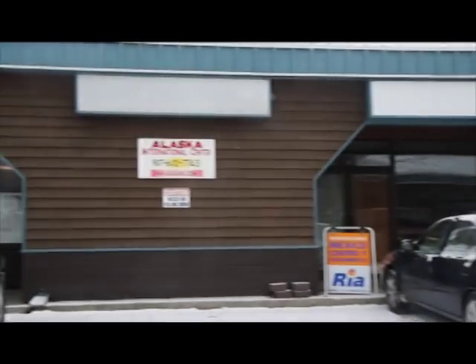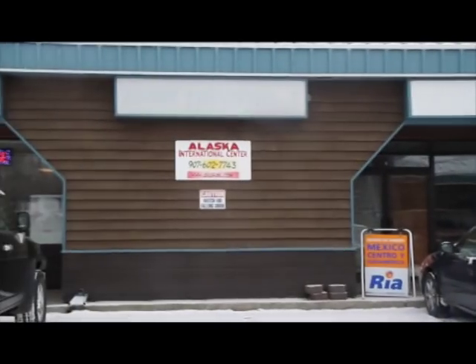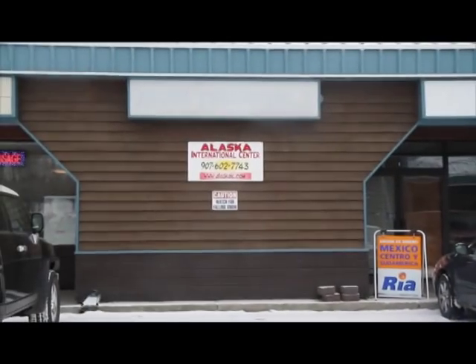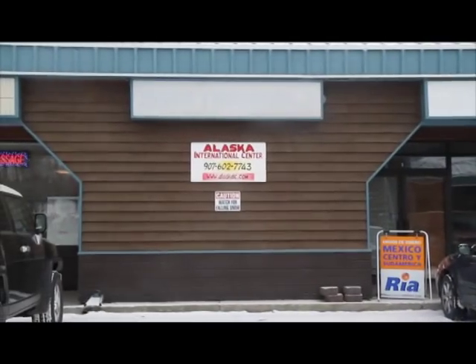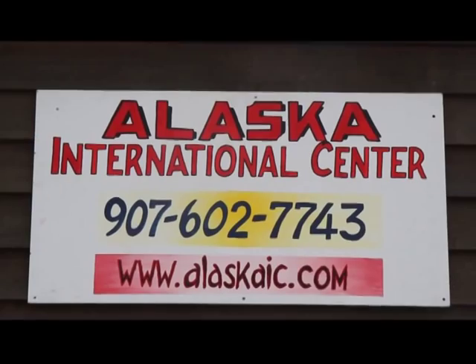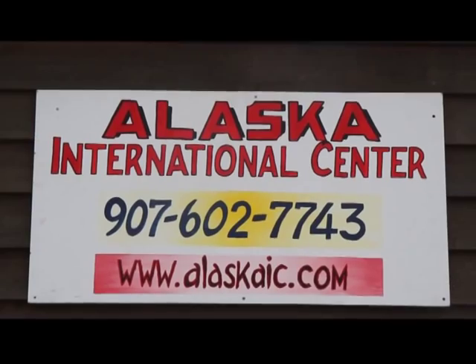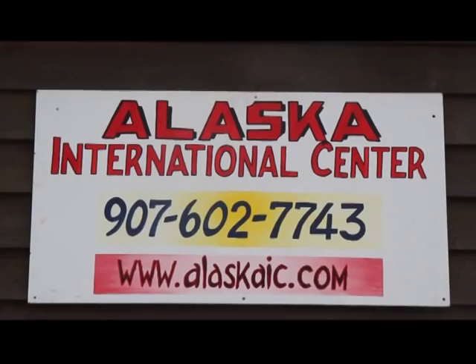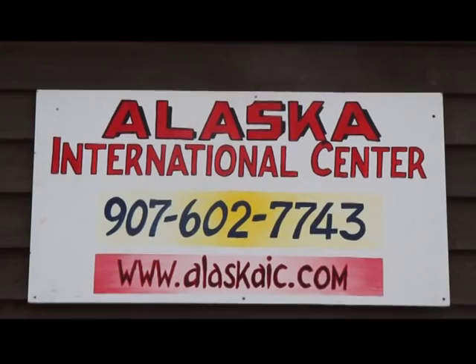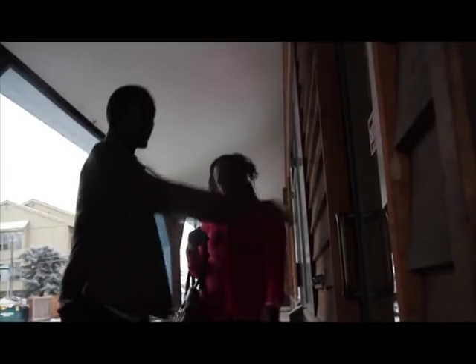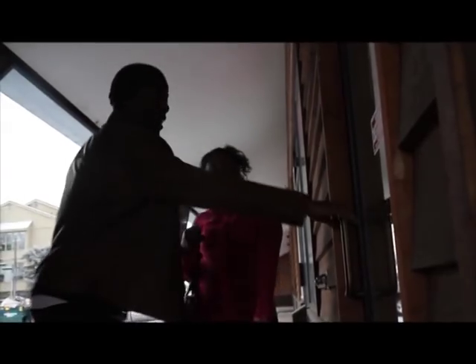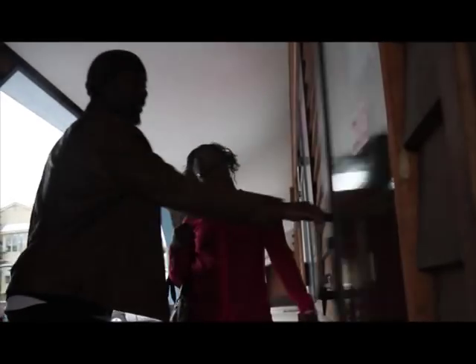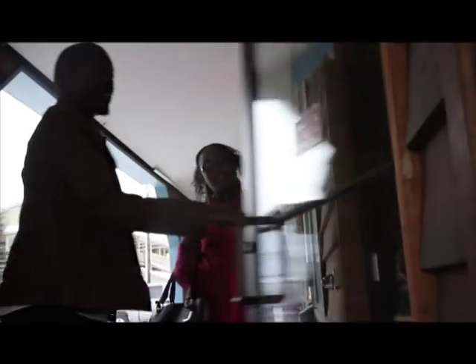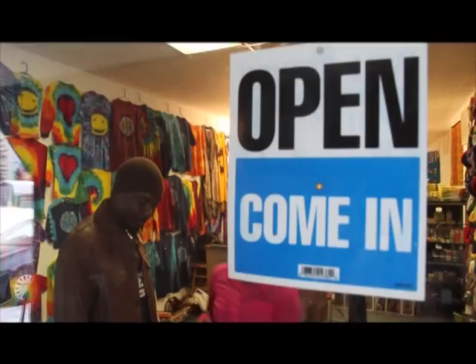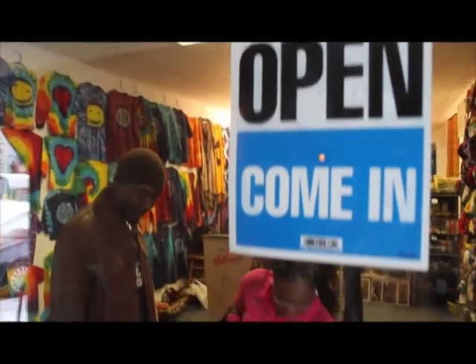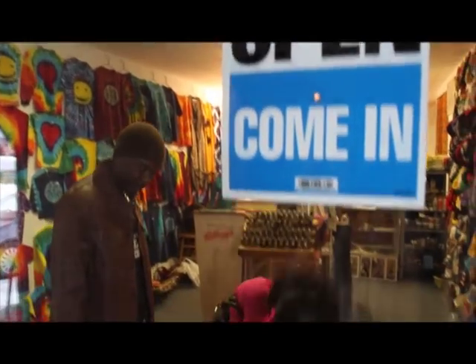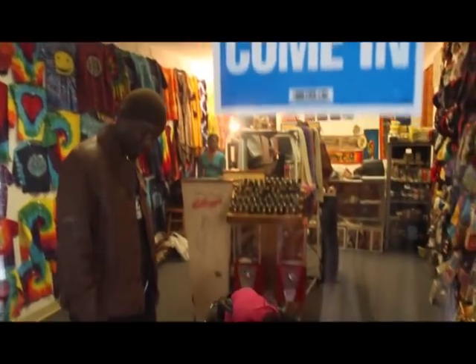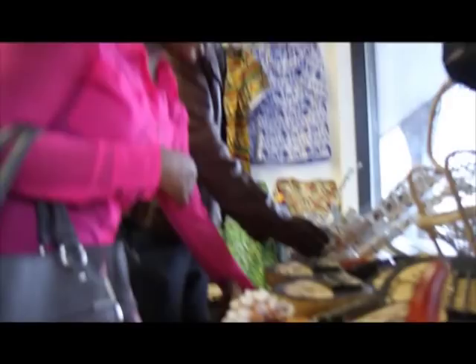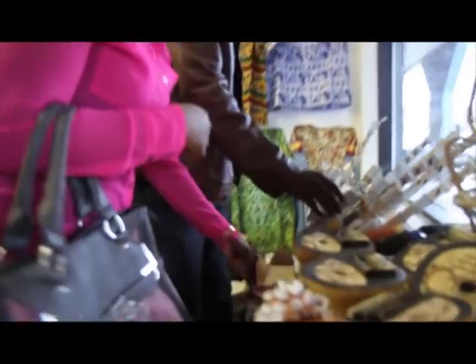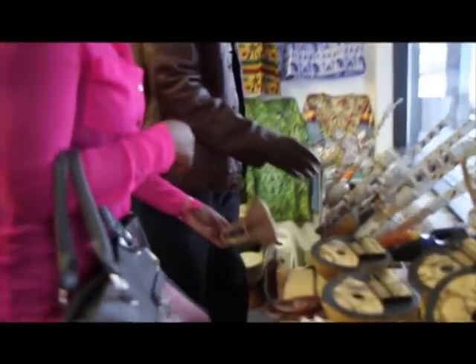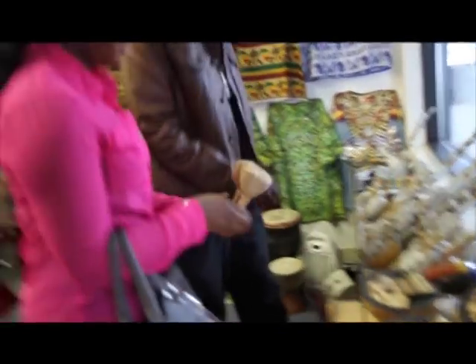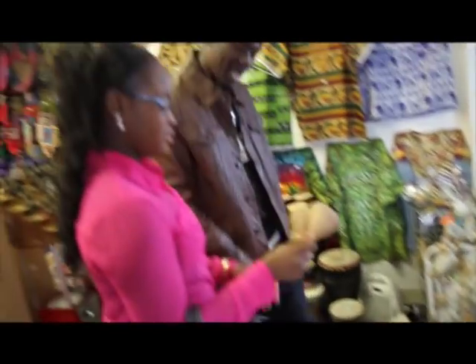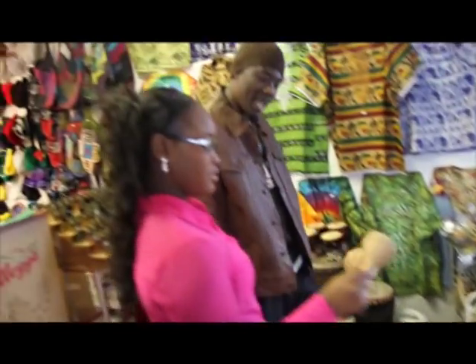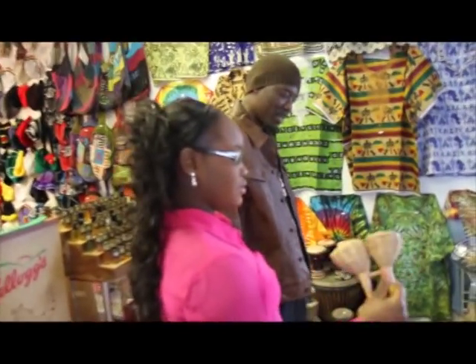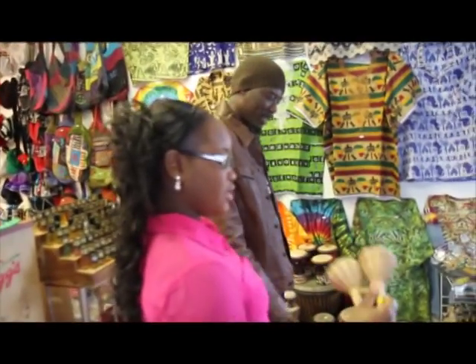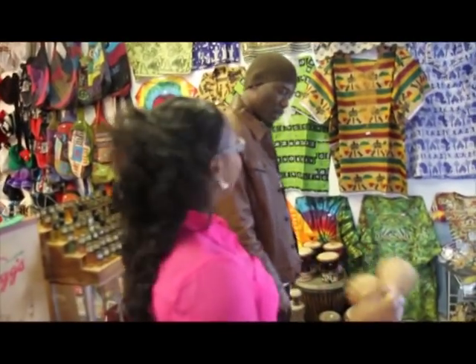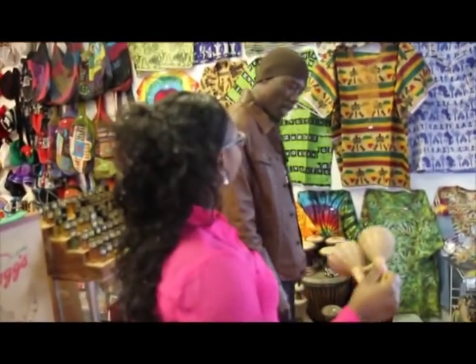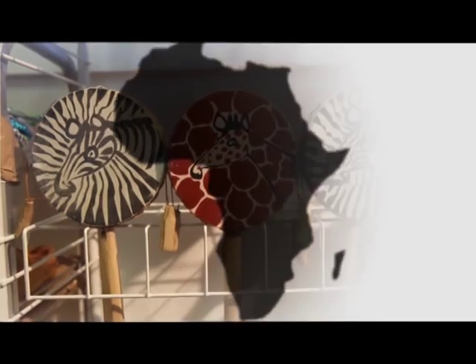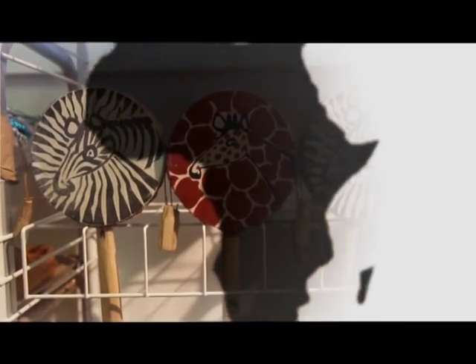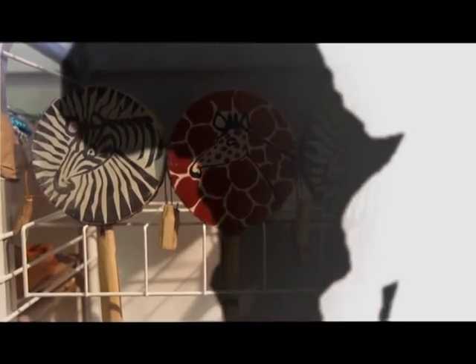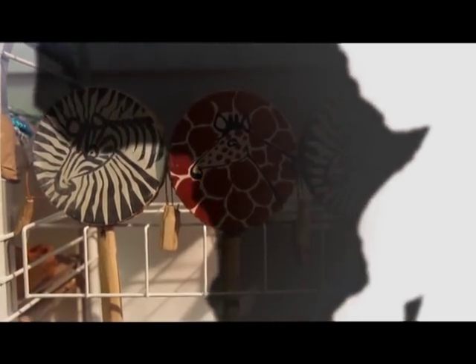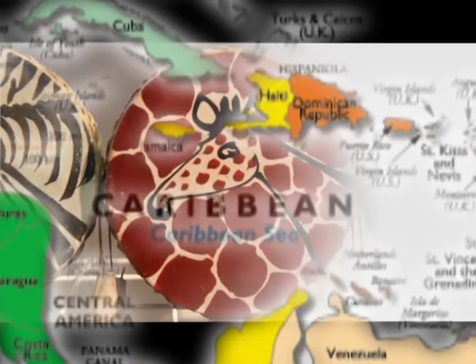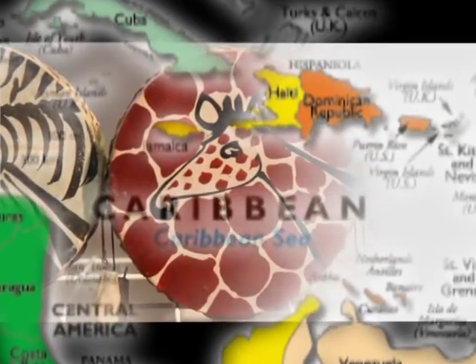Welcome to the Alaska International Center, where you can get unique products from around the world, mainly from Africa and the Caribbean.